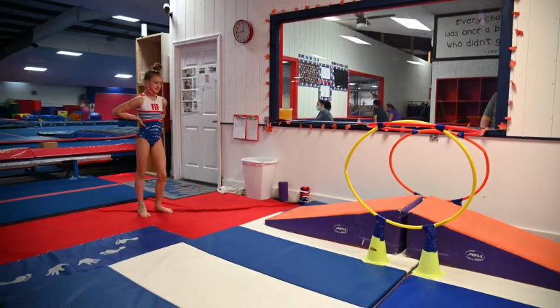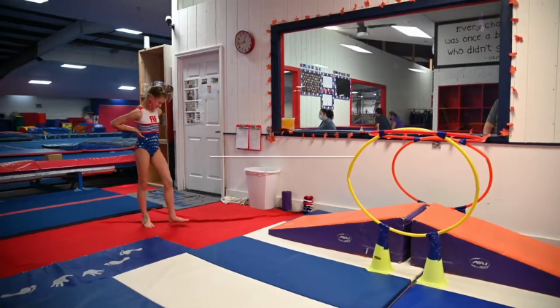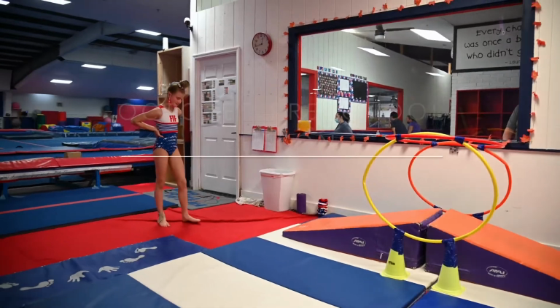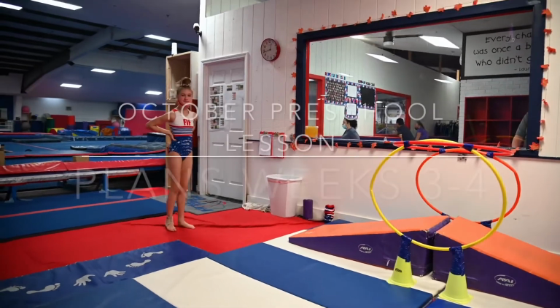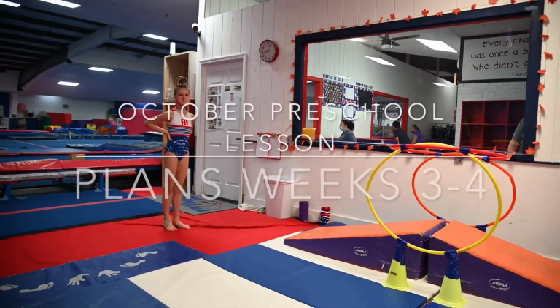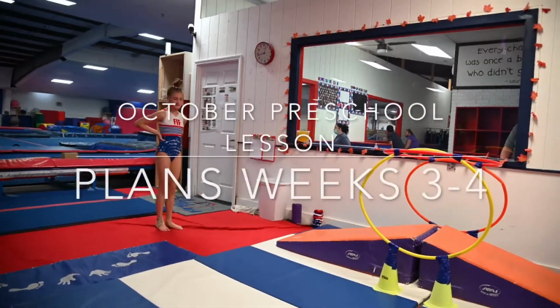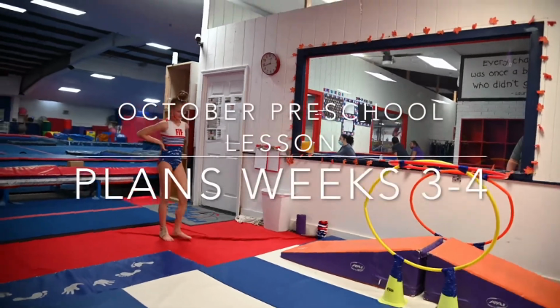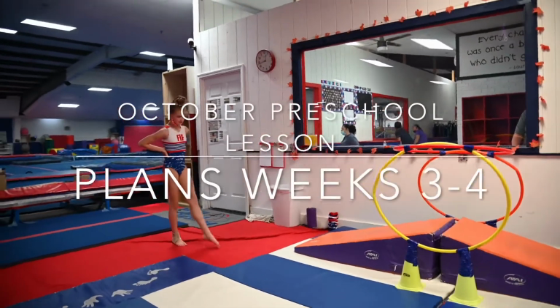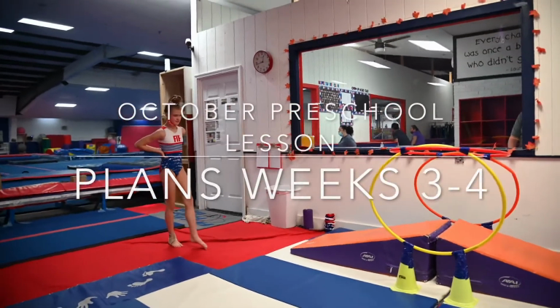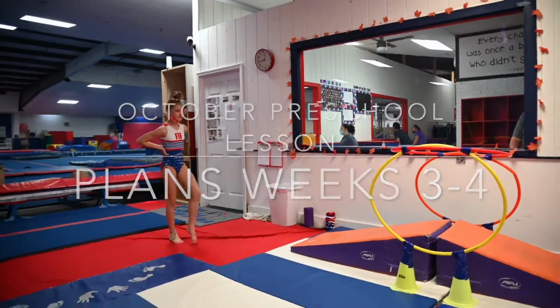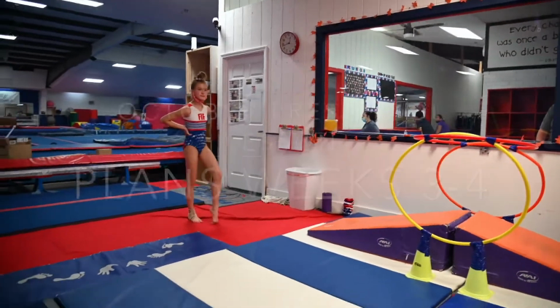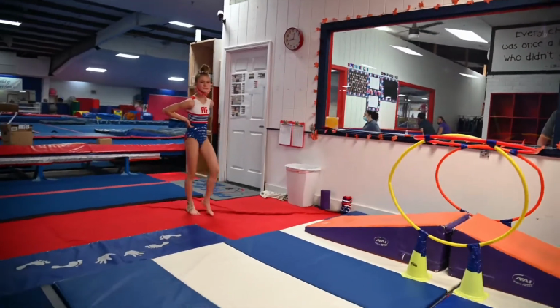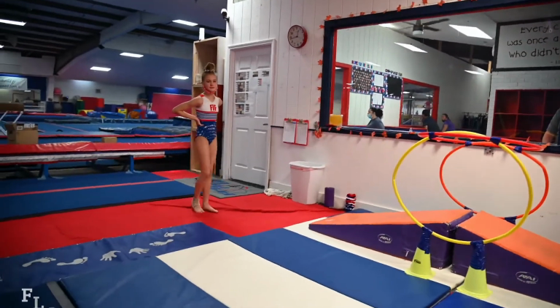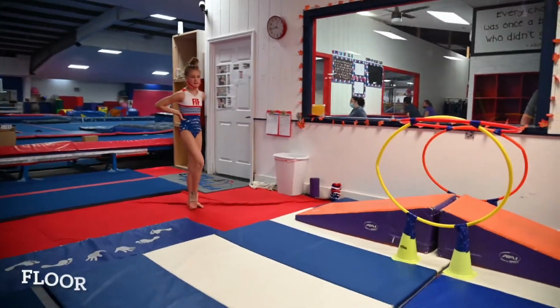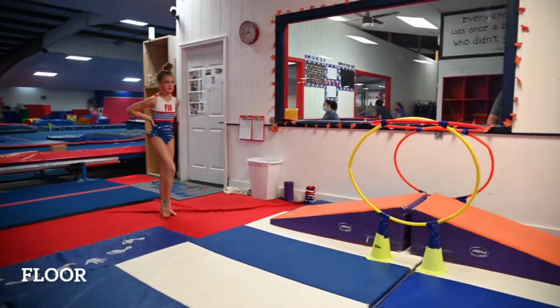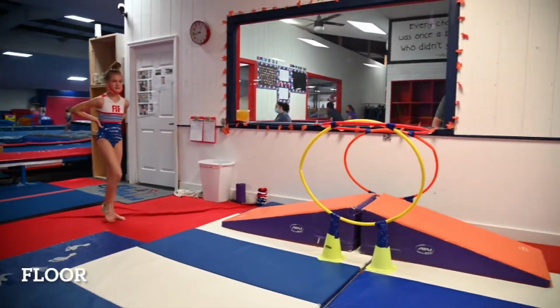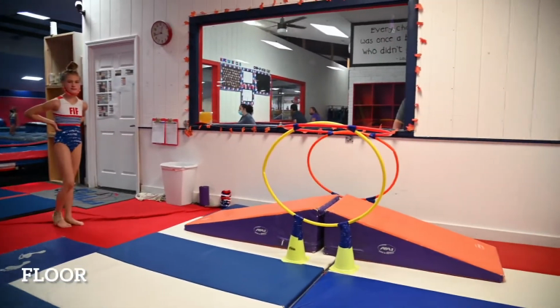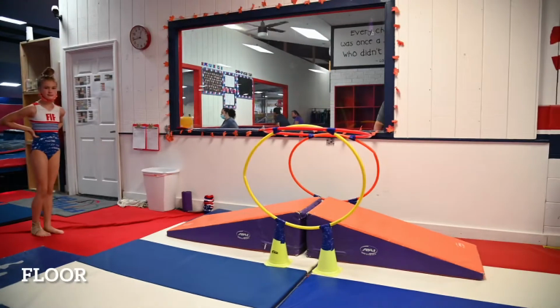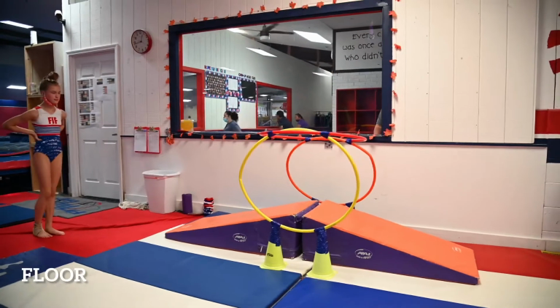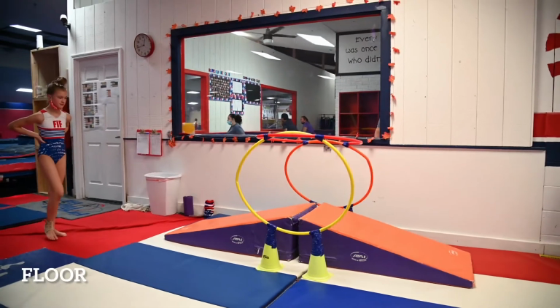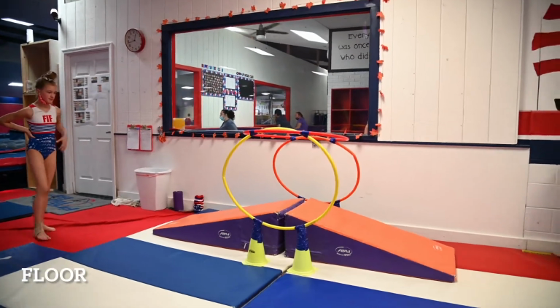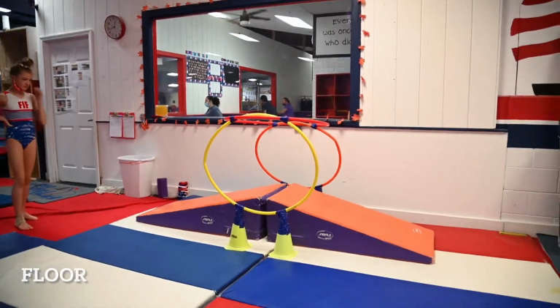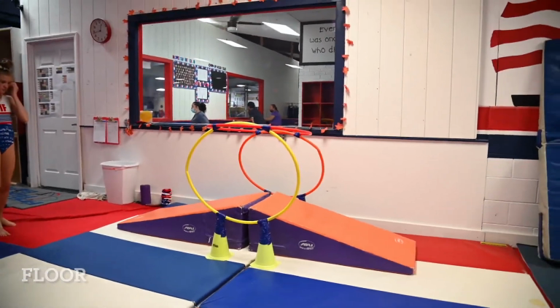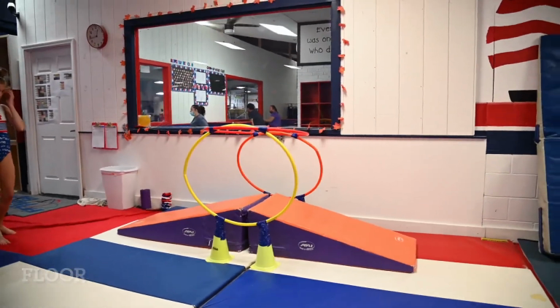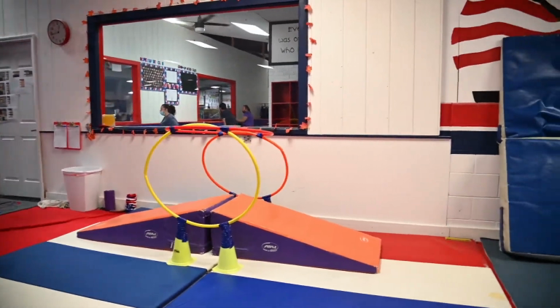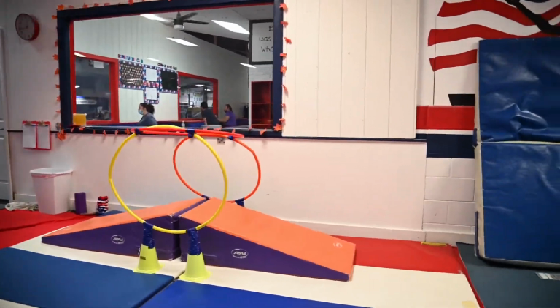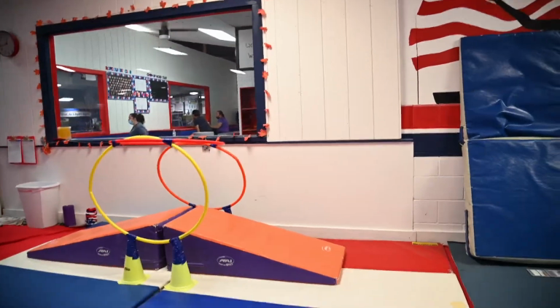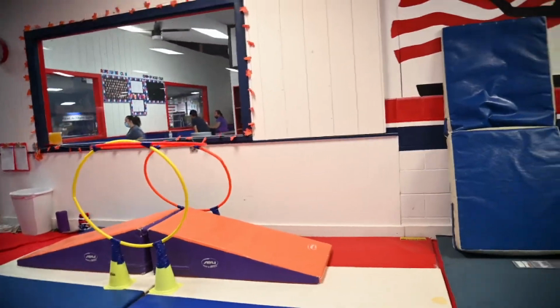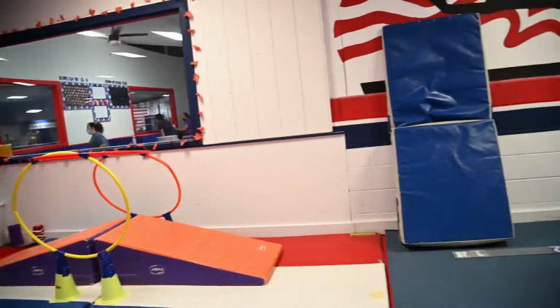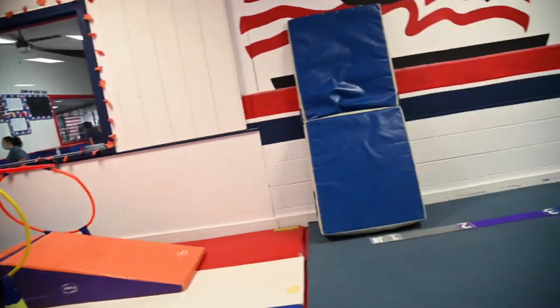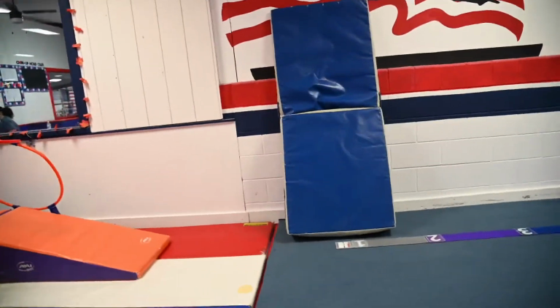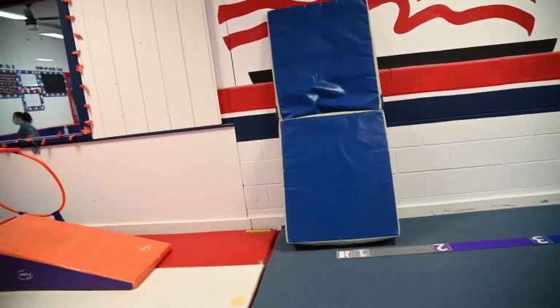This is the preschool lesson plans for October, weeks three and four. Right here, they're going to run up the hill and go down the hill and roll through the hoops.